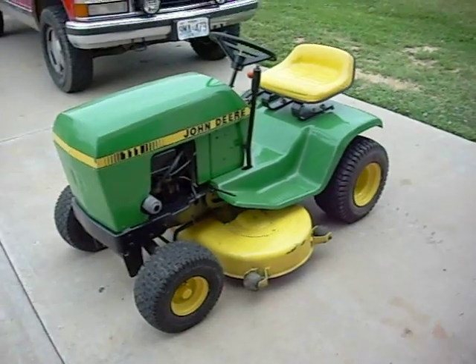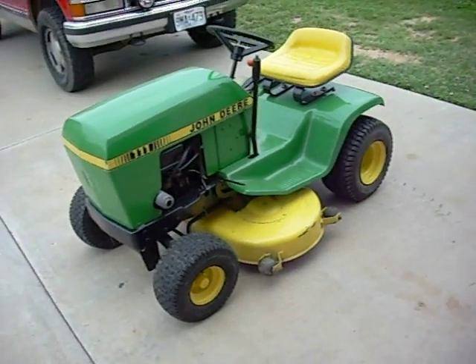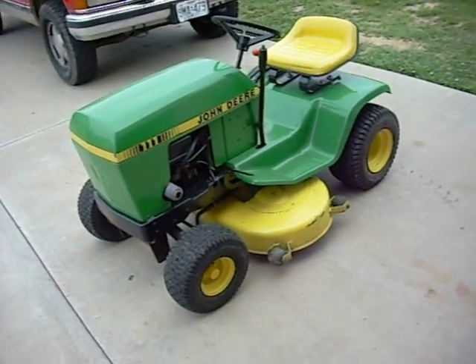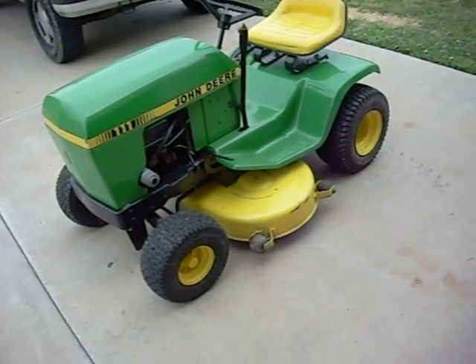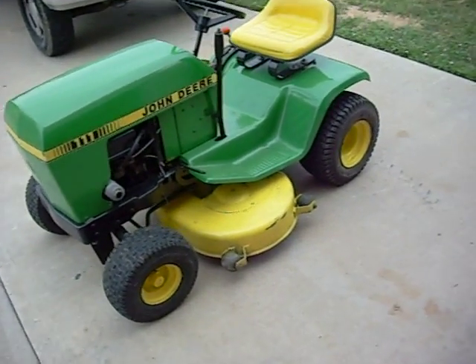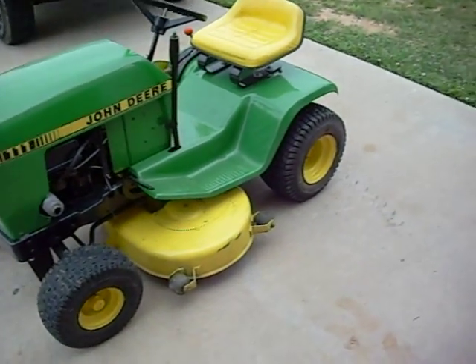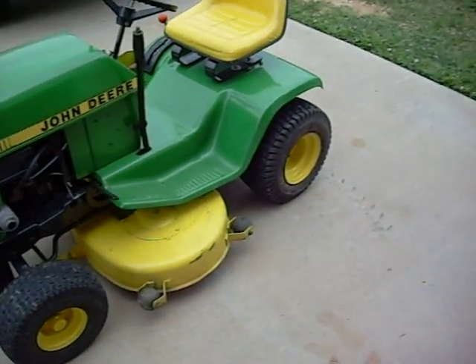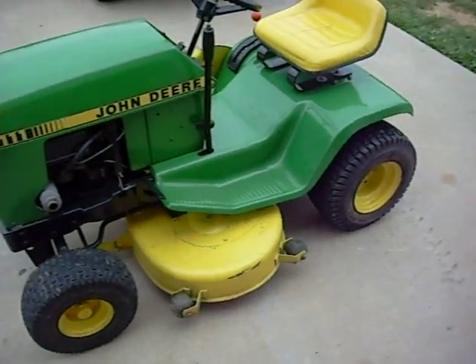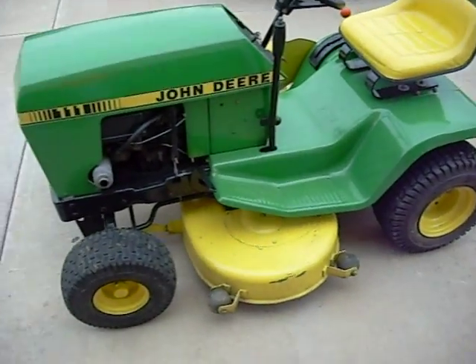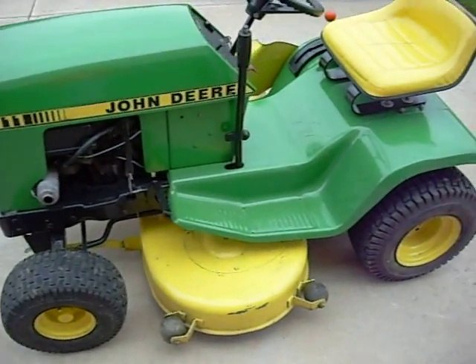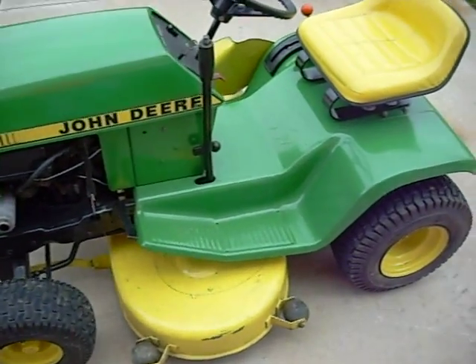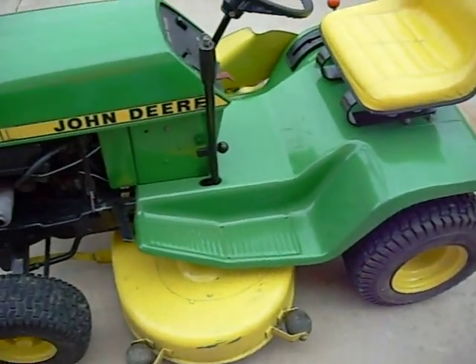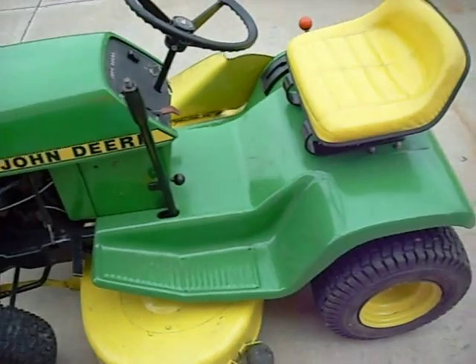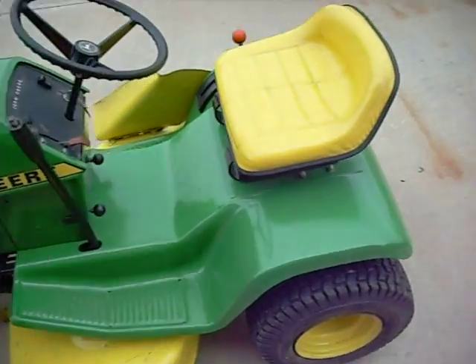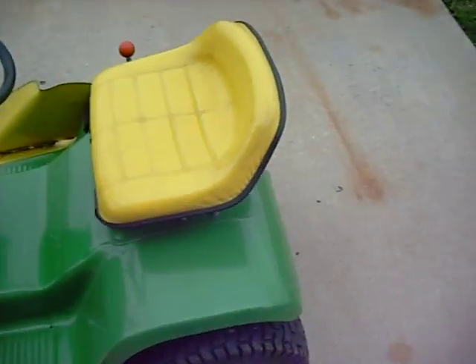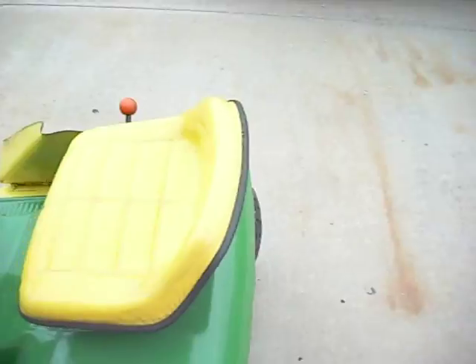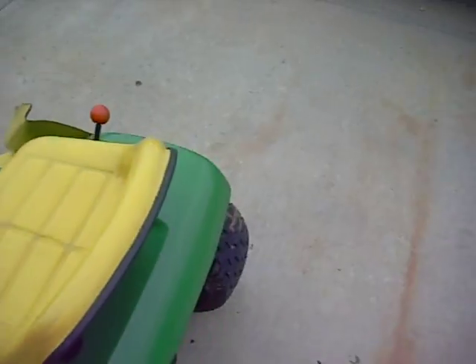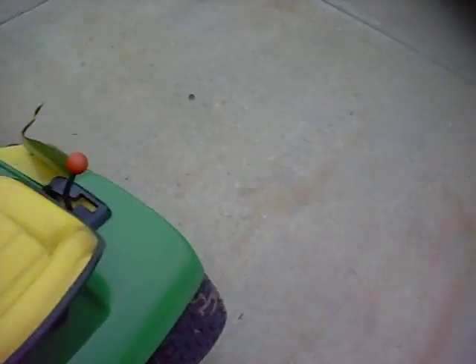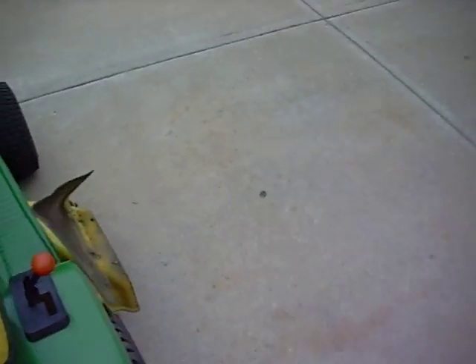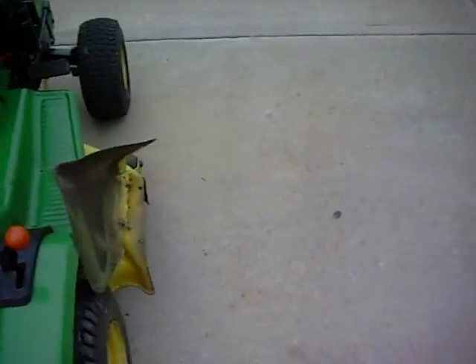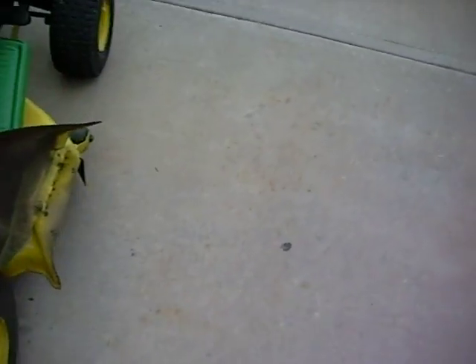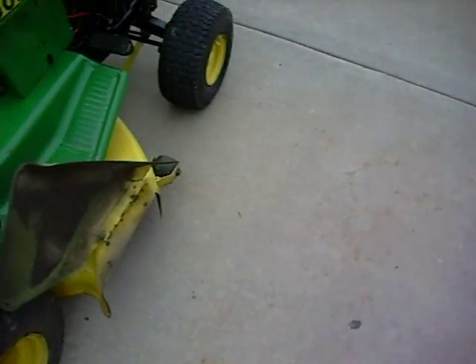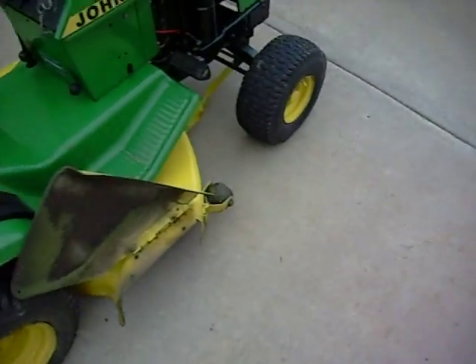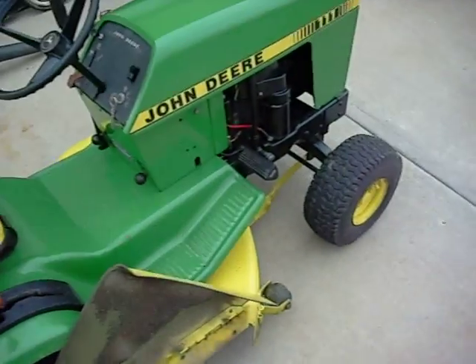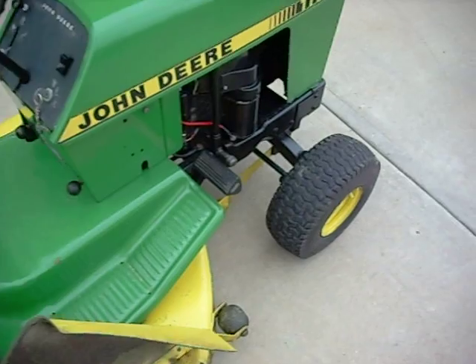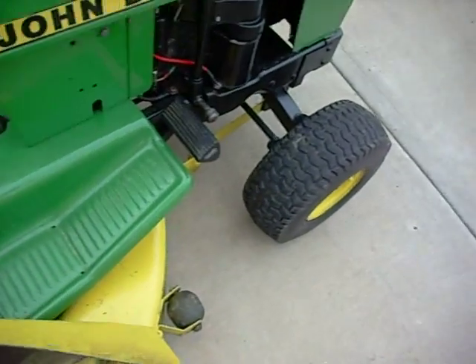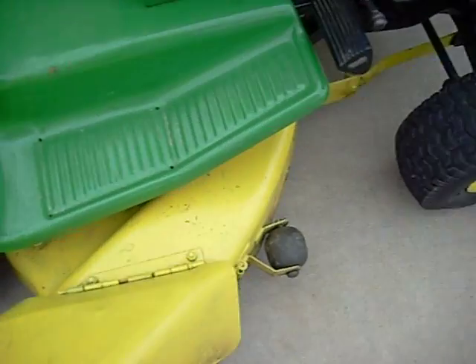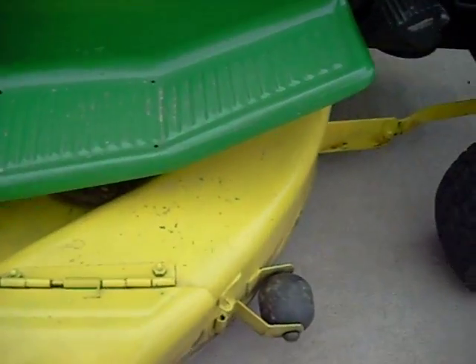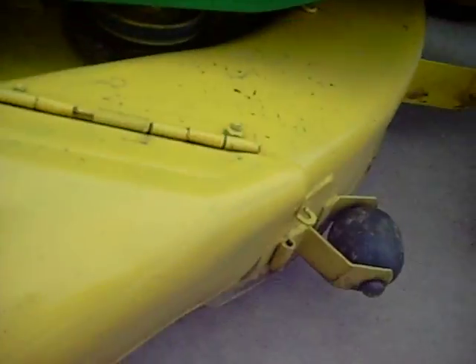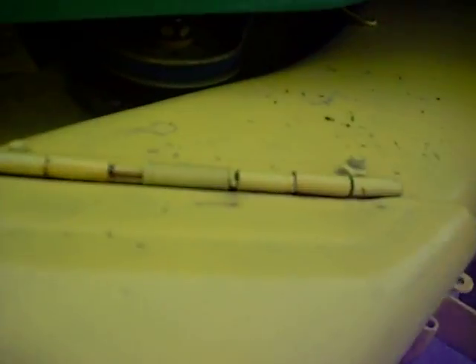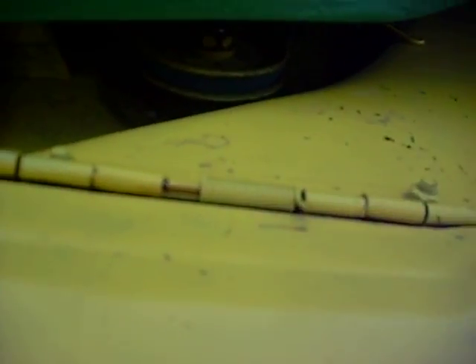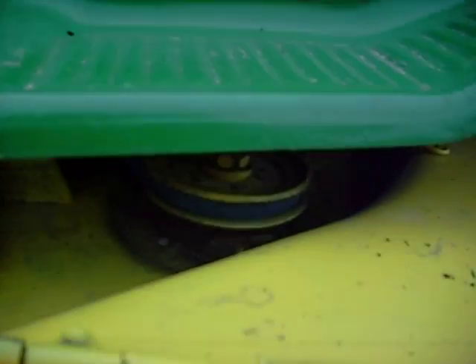Alright, it's been a while since I made a video. This is a John Deere — you guys have seen it before. It's got sharpened blades on it pretty recently, and it's got new belts on the blades.